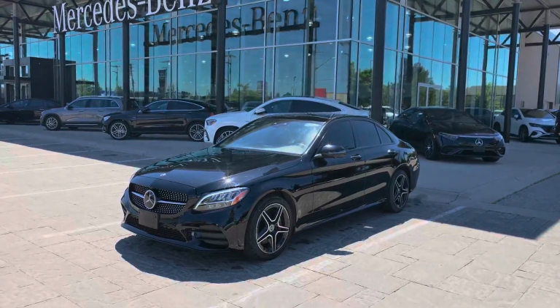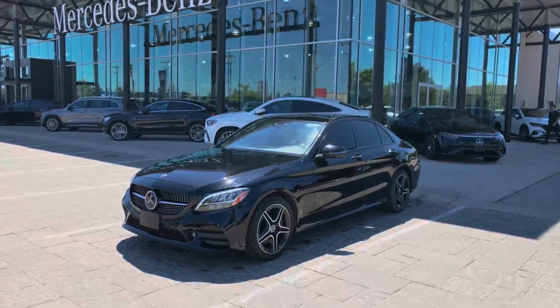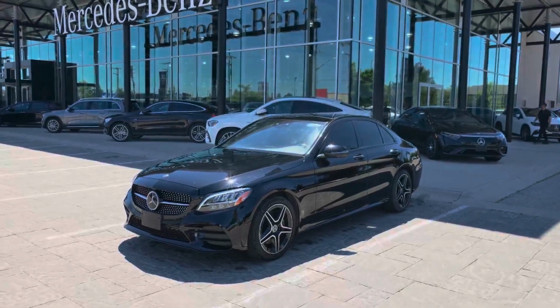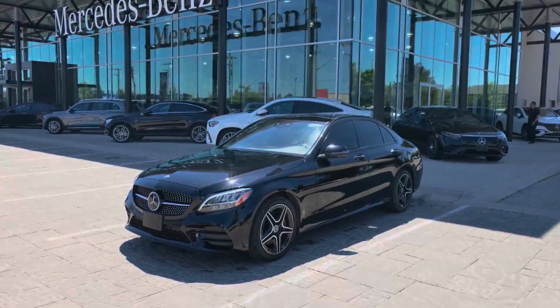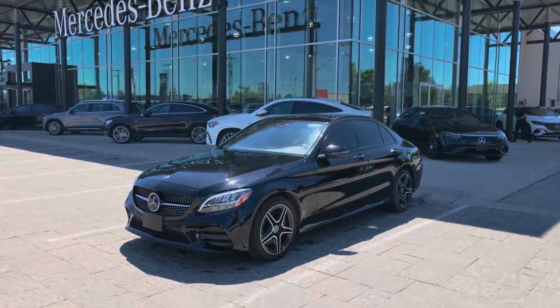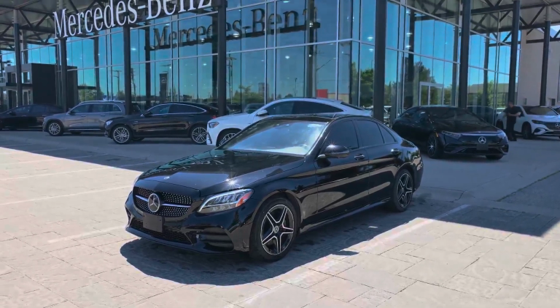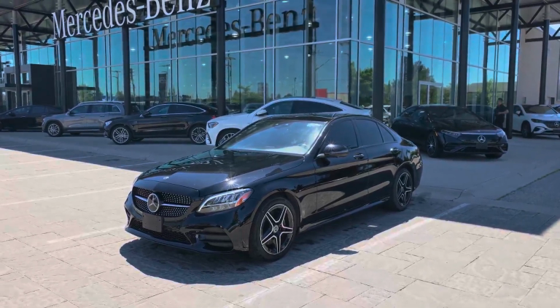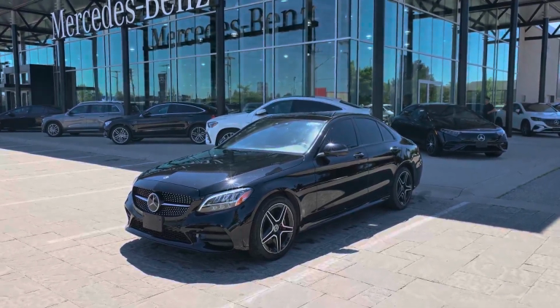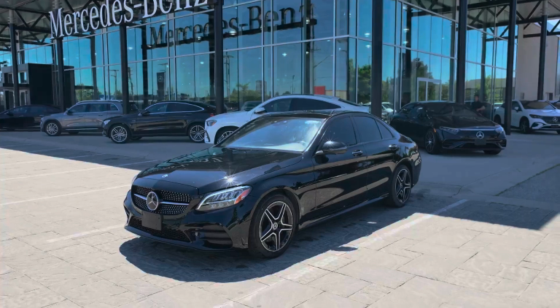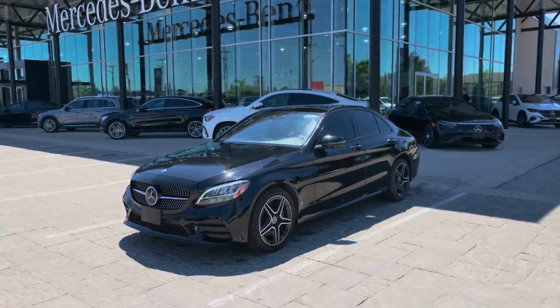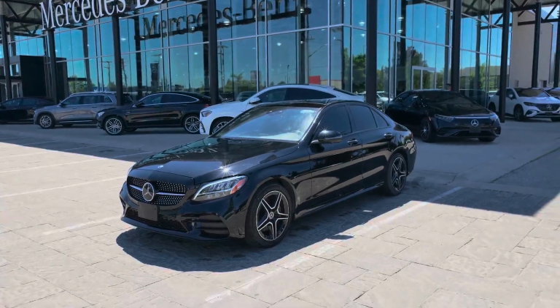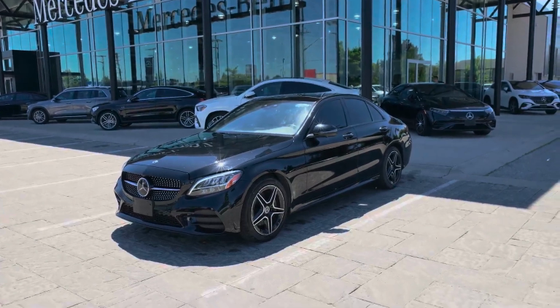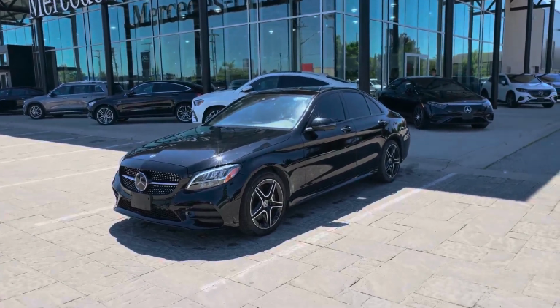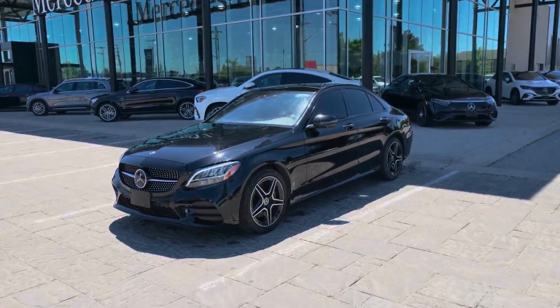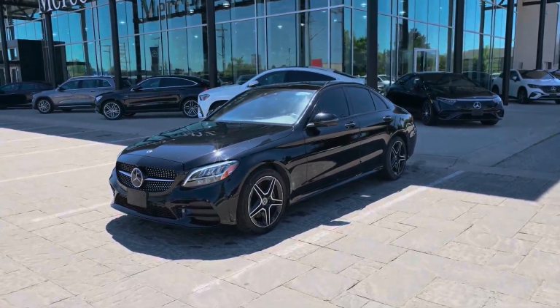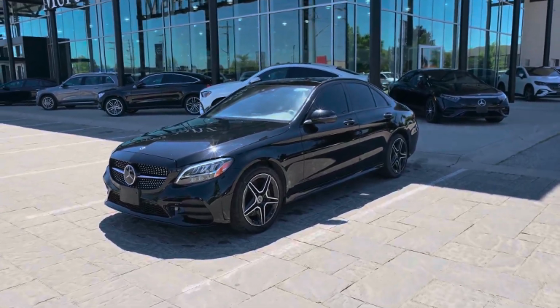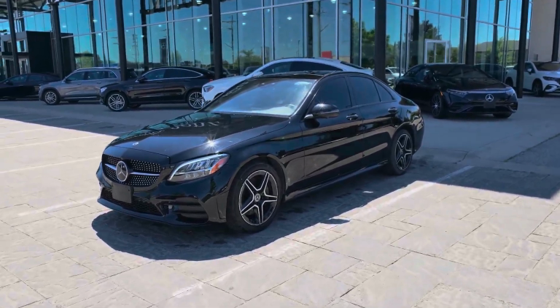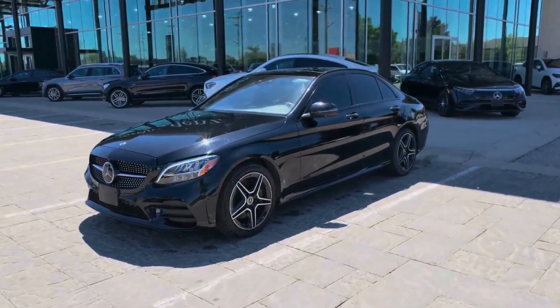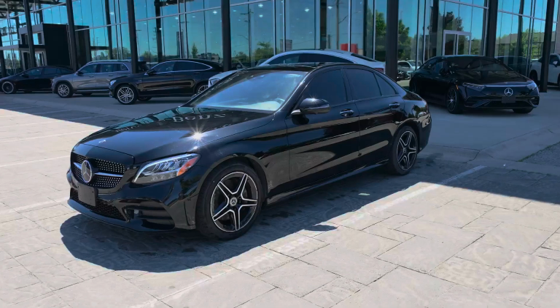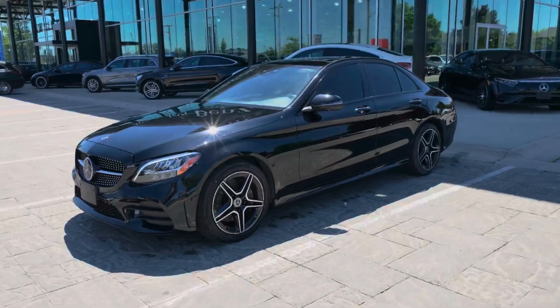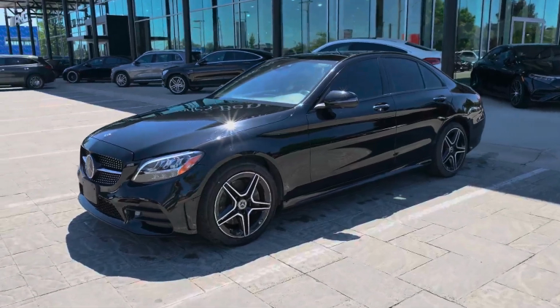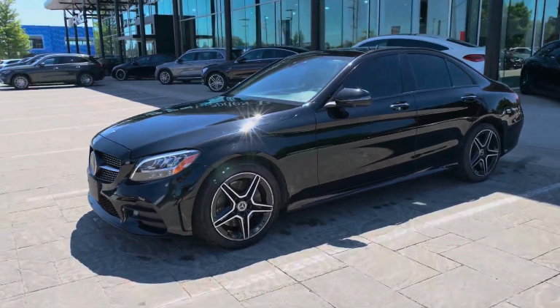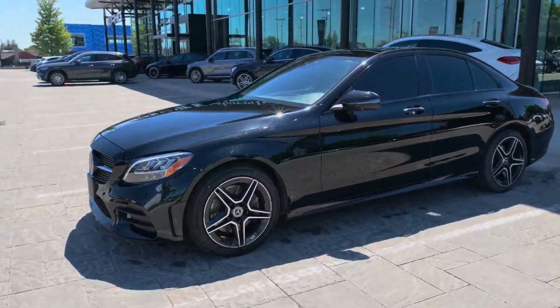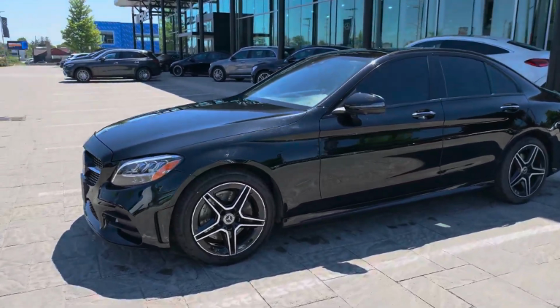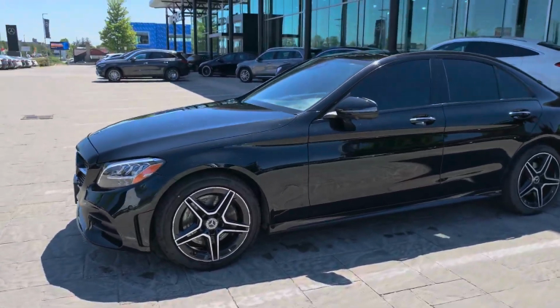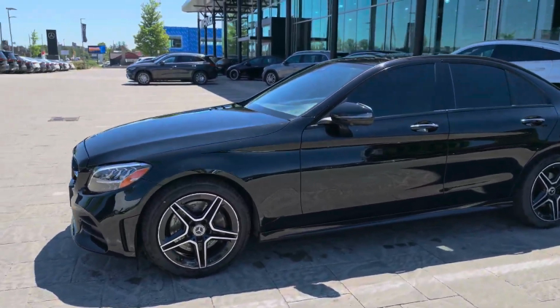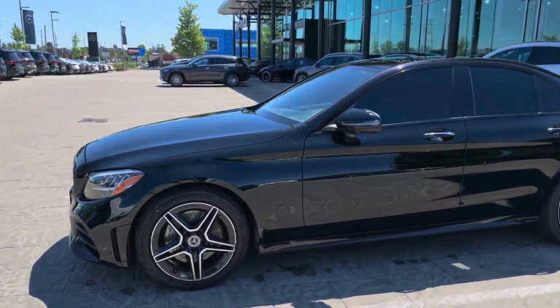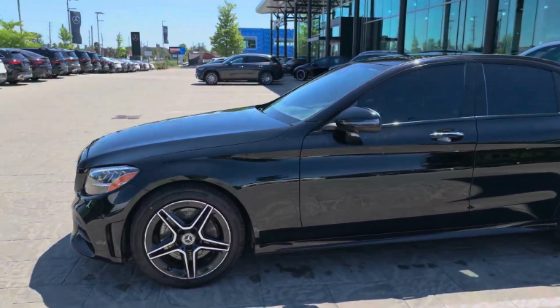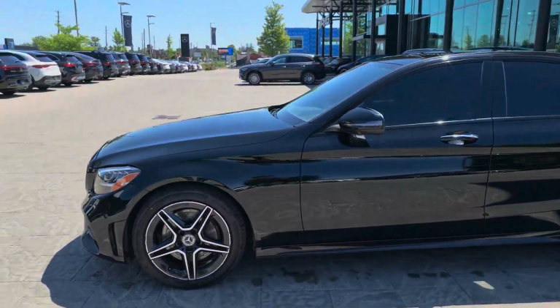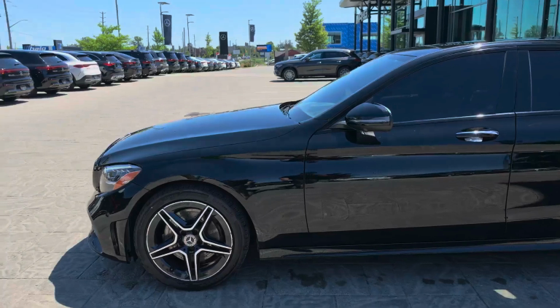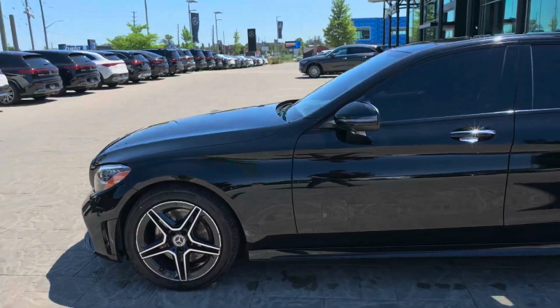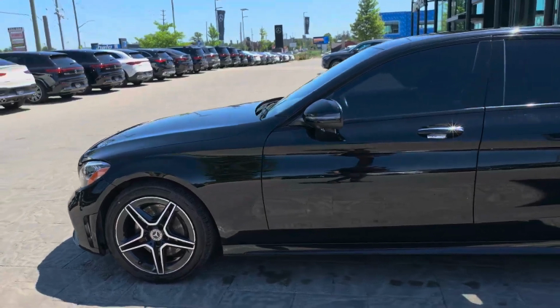Hey there, this is Yang from Fincher Auto Group. Today we just got the 2020 C300 sedan. This vehicle is fully loaded, only 53,000 km.